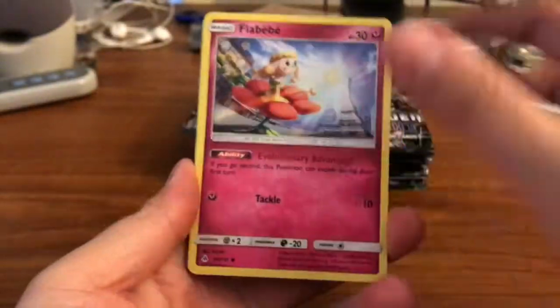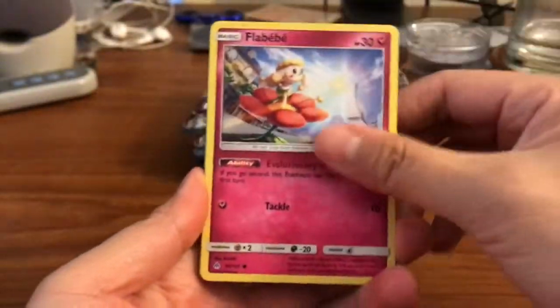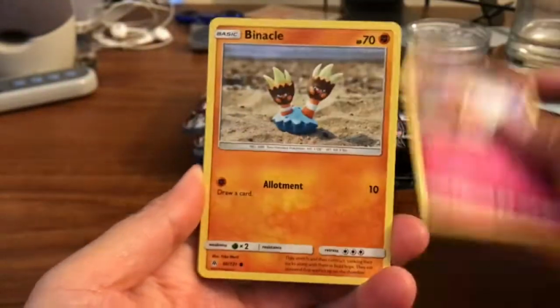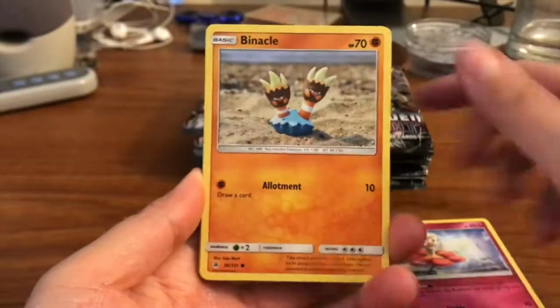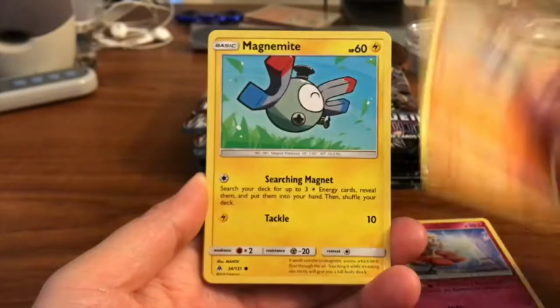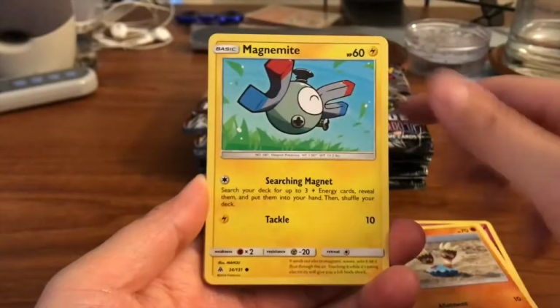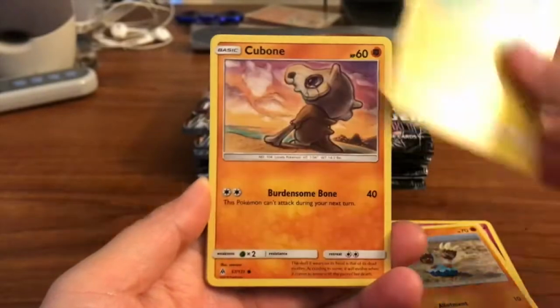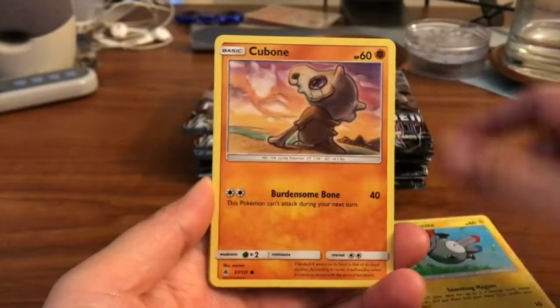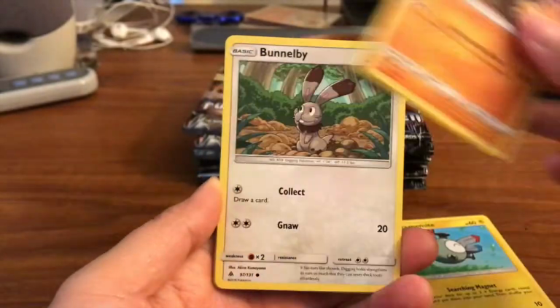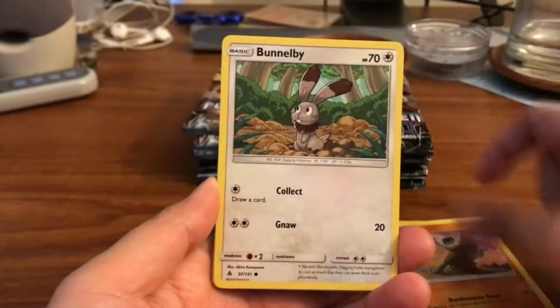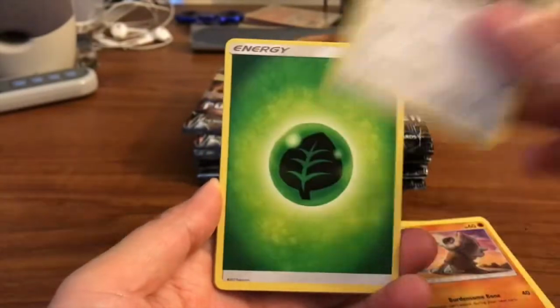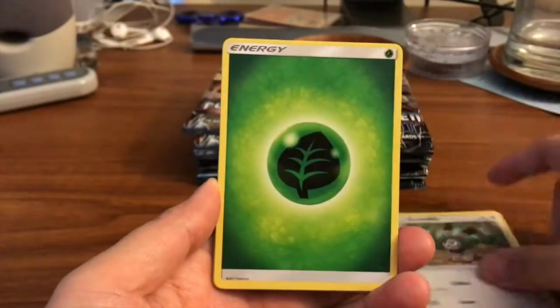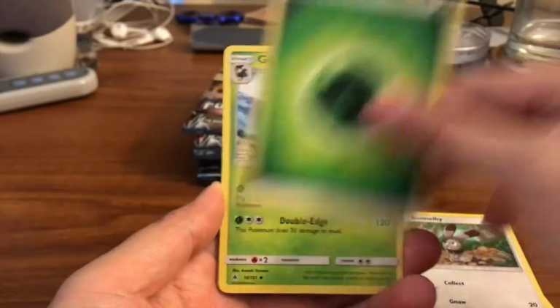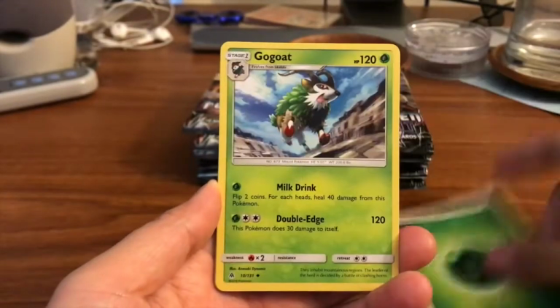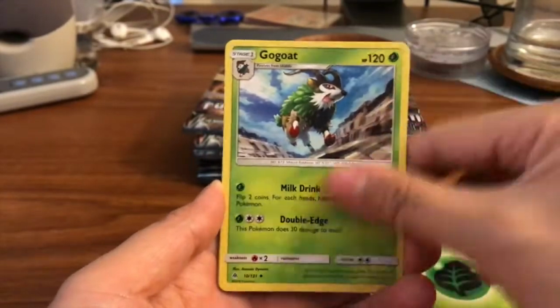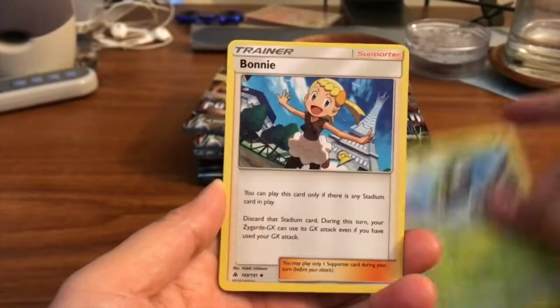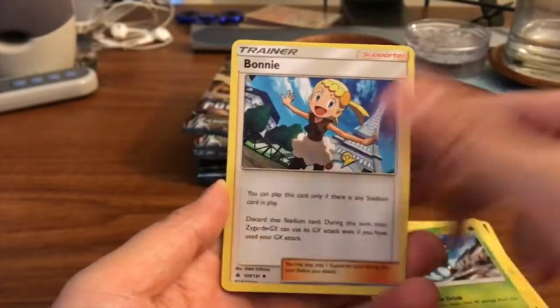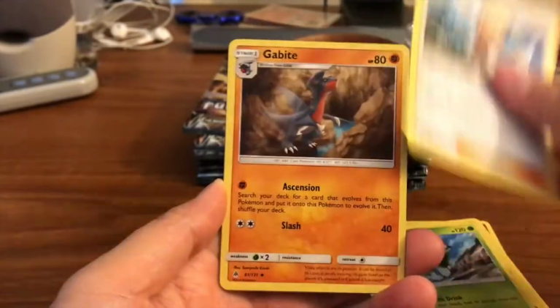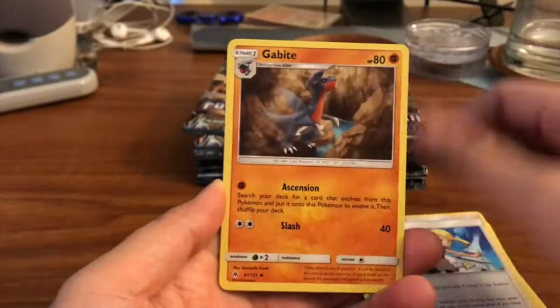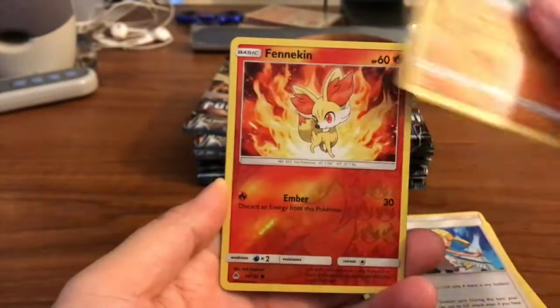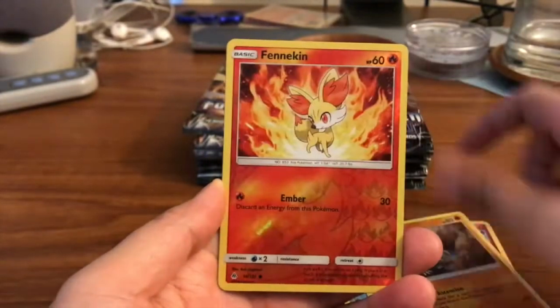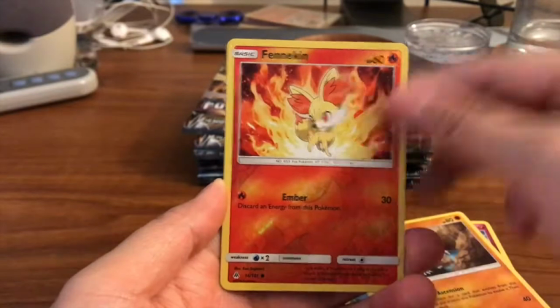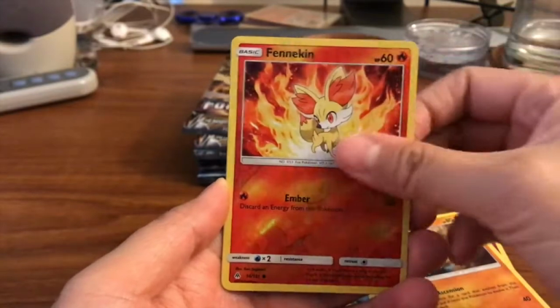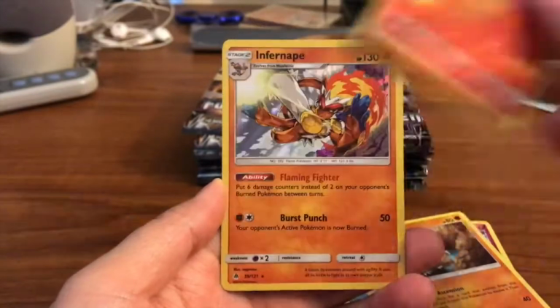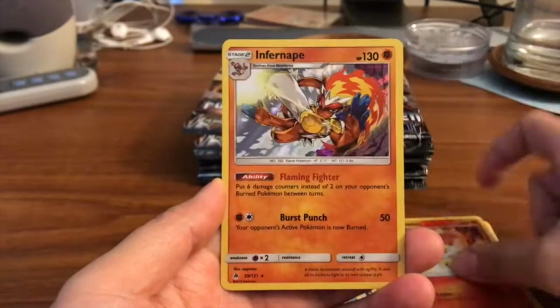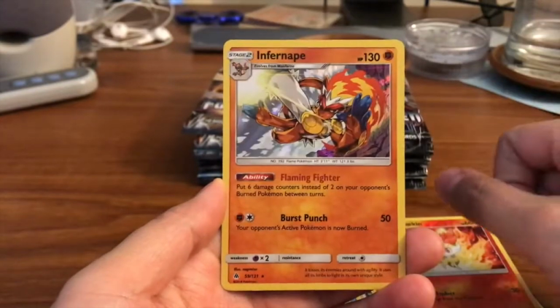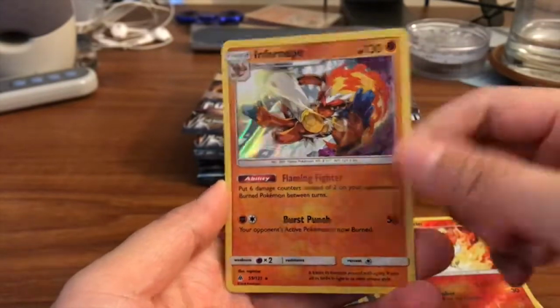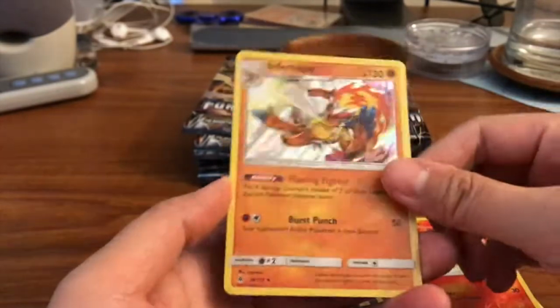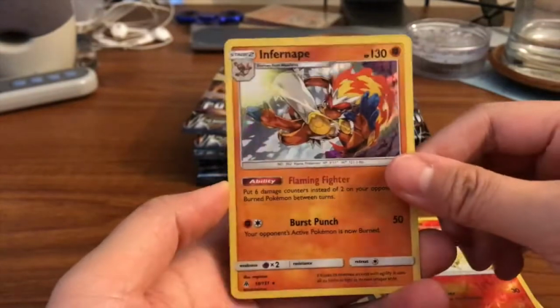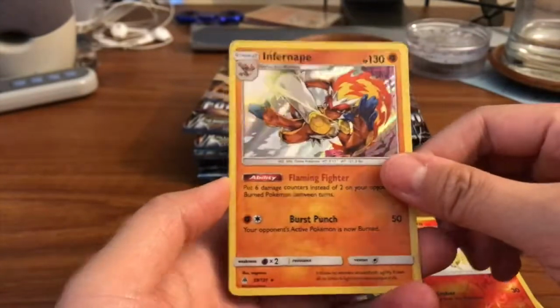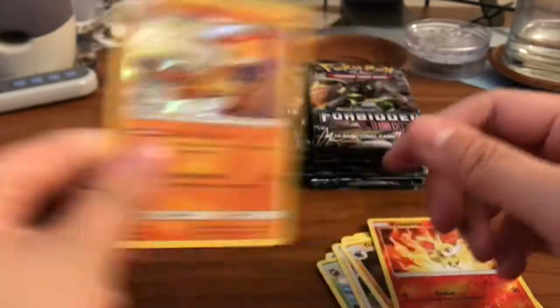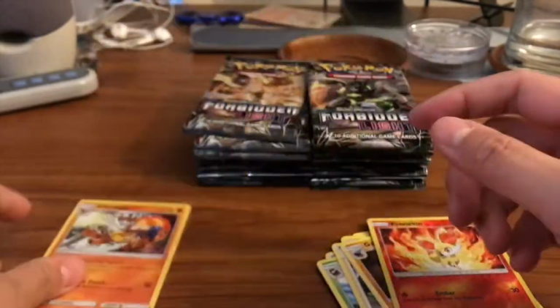So I'm really excited. We've got a Flabebe, Binnacle, Magnemite, Cubone, Bunnelbee, Leaf, Go Goat, Bonnie, Gabite, Fennekin Reverse, and an Infernape Hollow. Very cool.